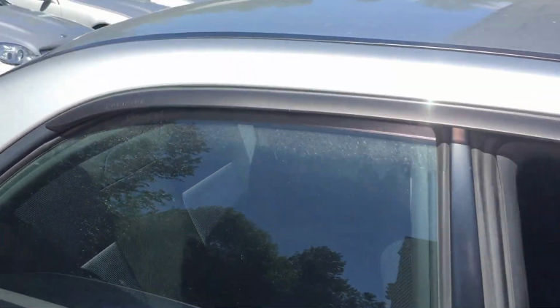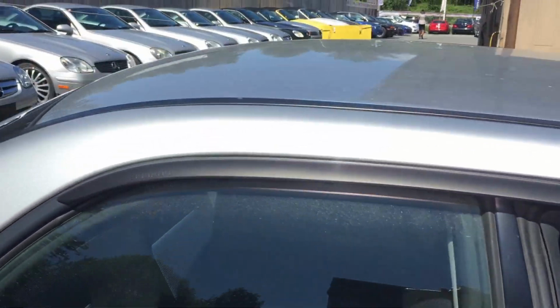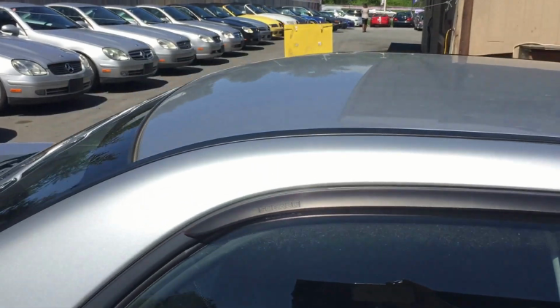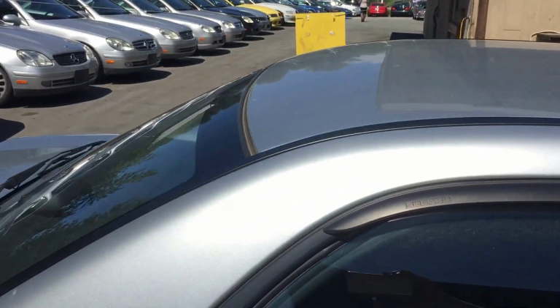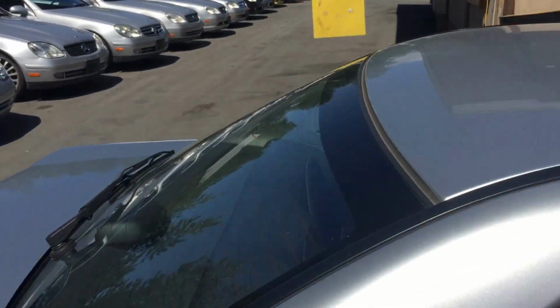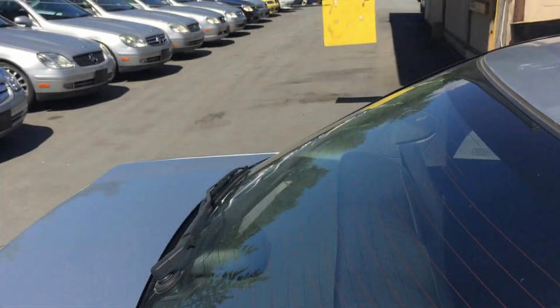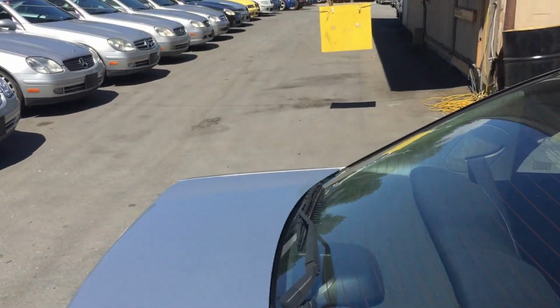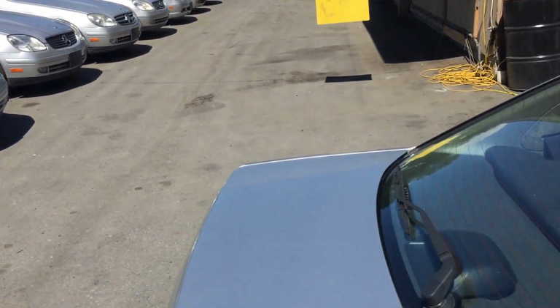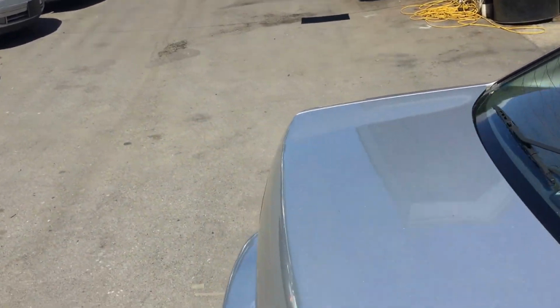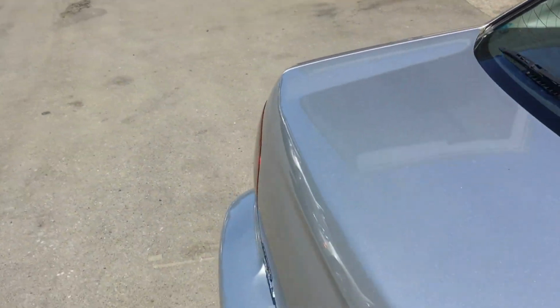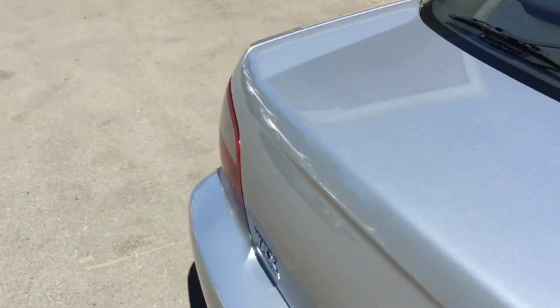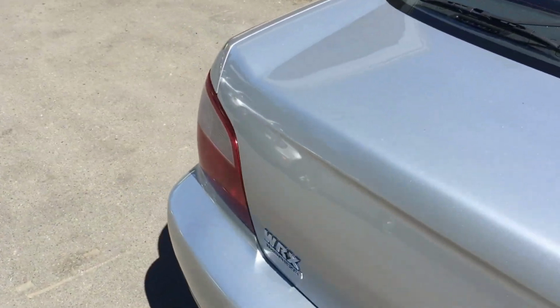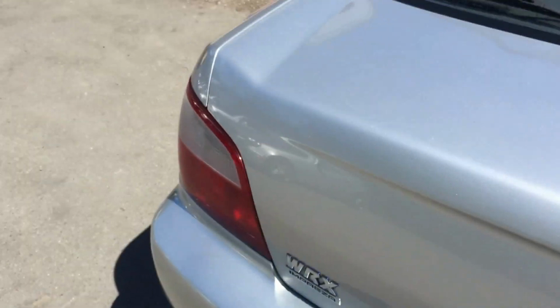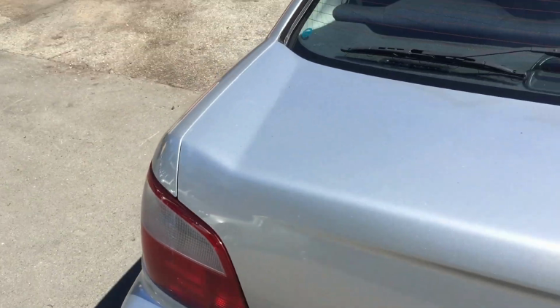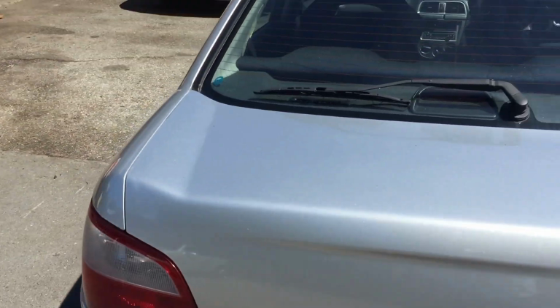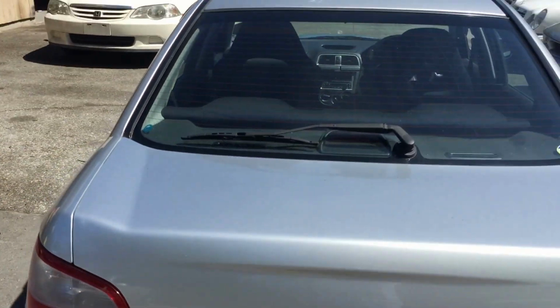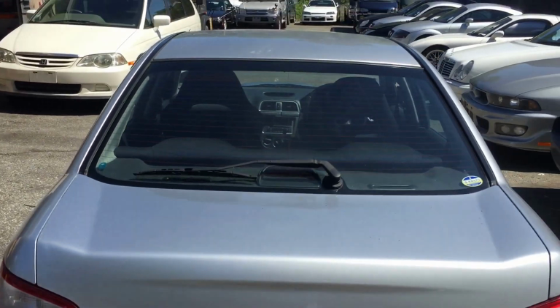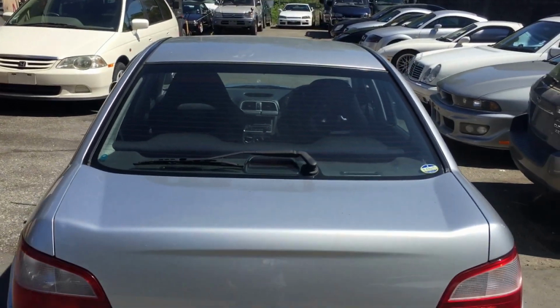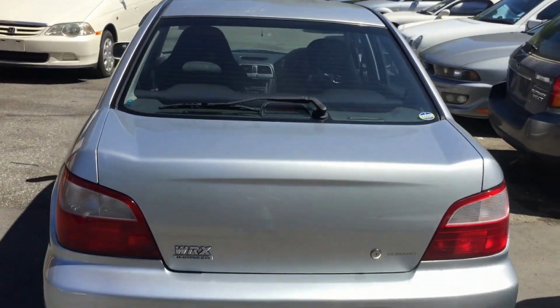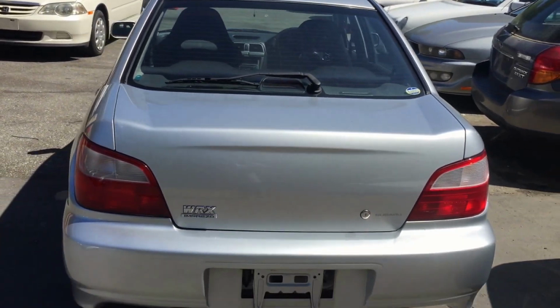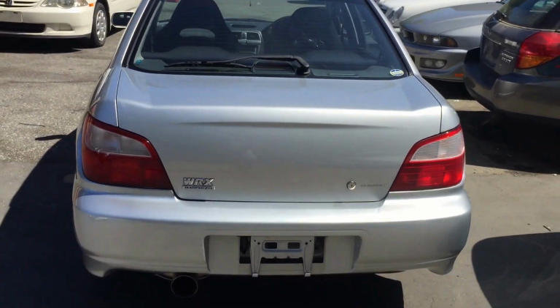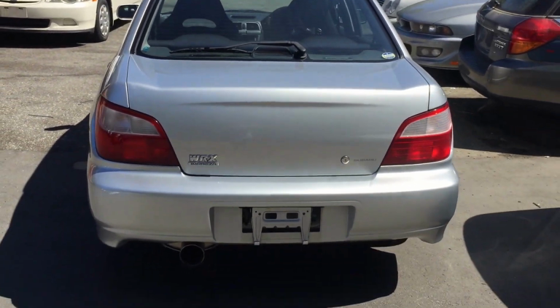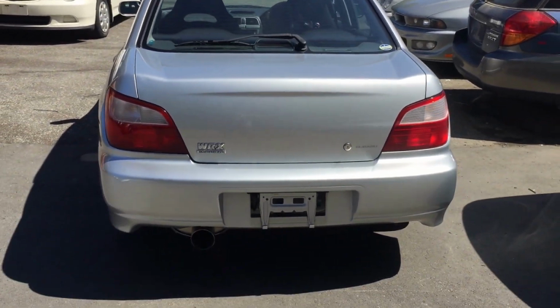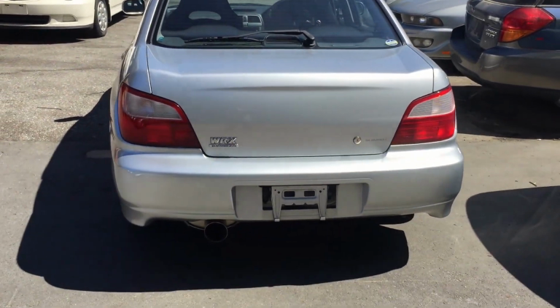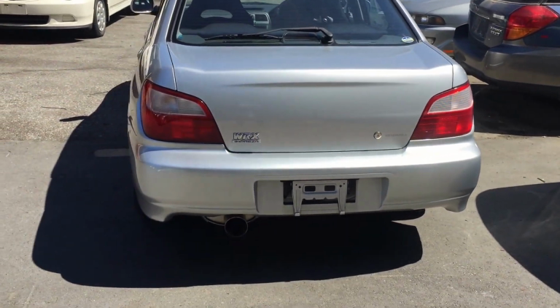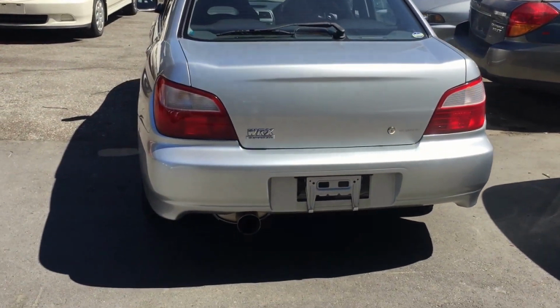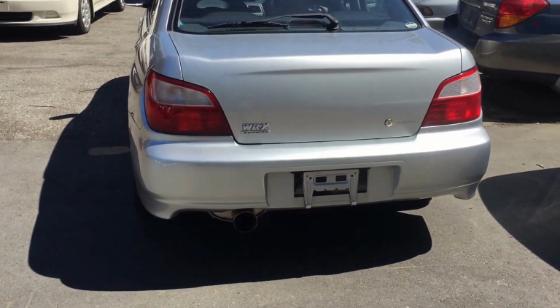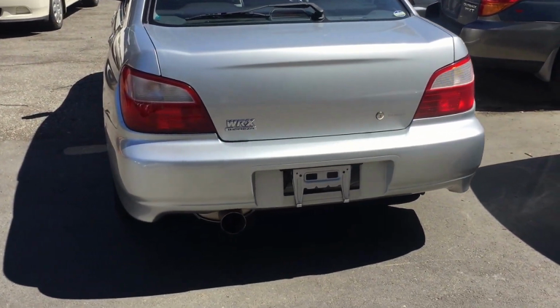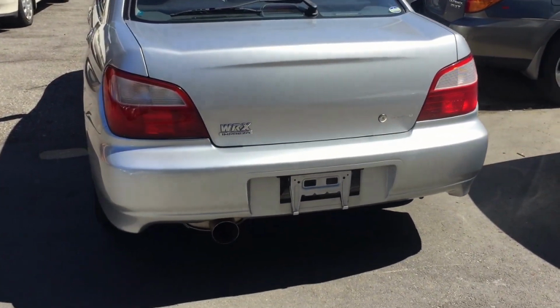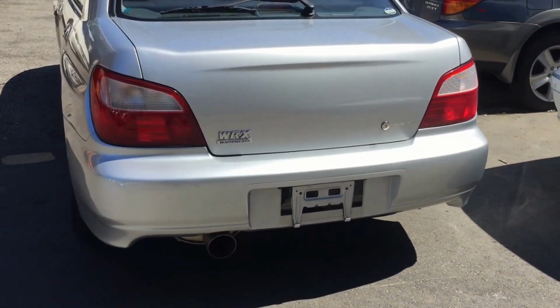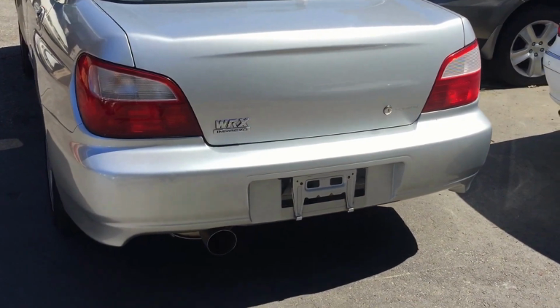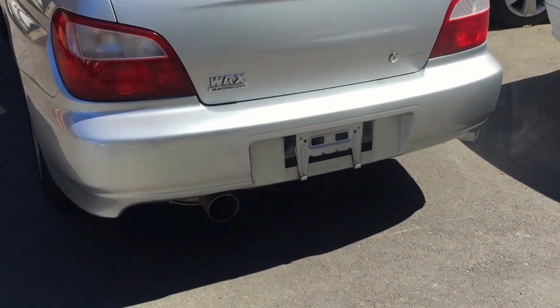It's still waiting for the BC provincial inspection. We're going to put on new tires and change all the engine oil and all the fluids.